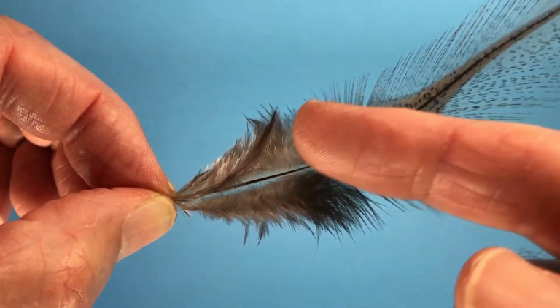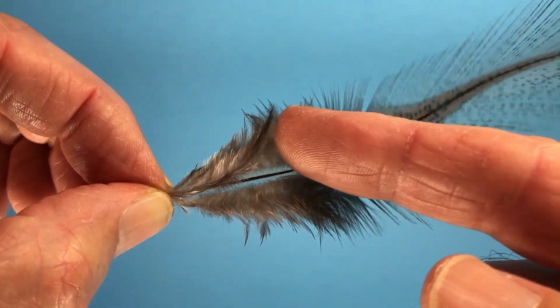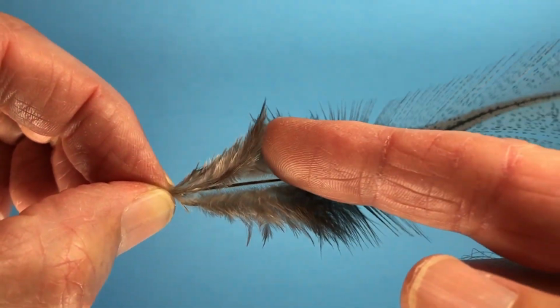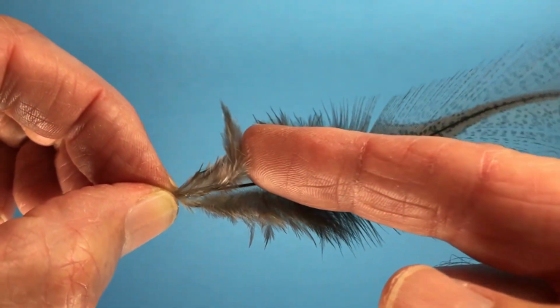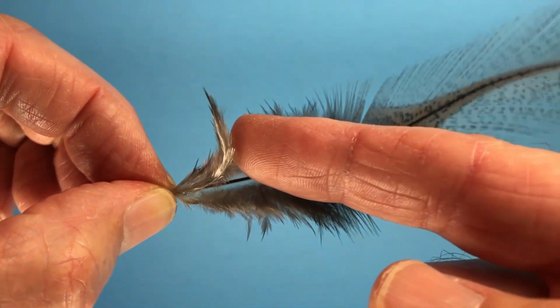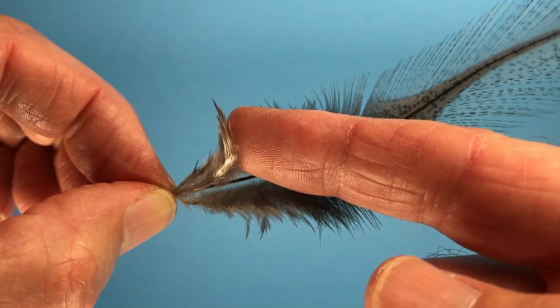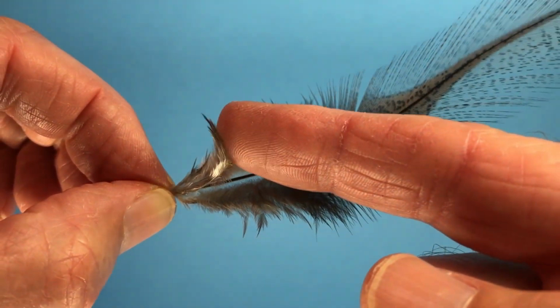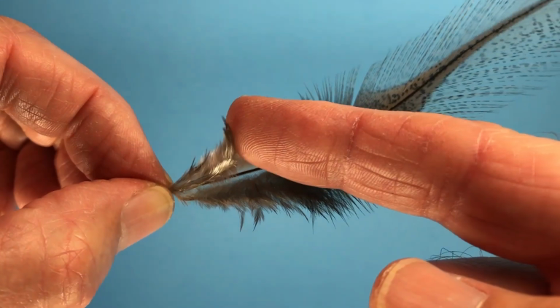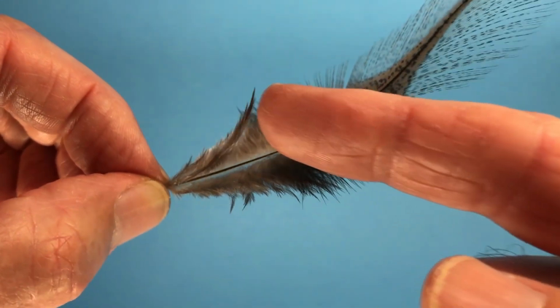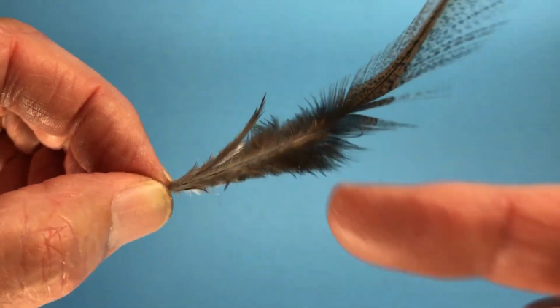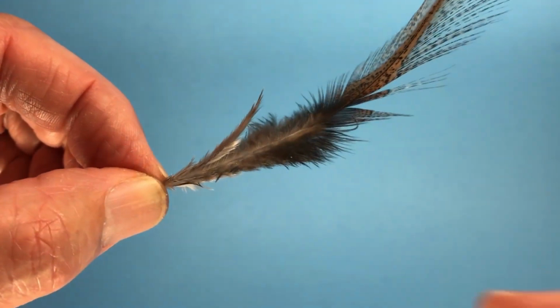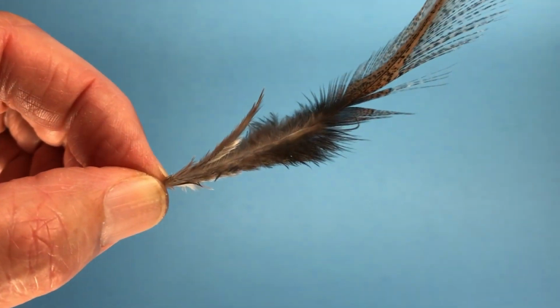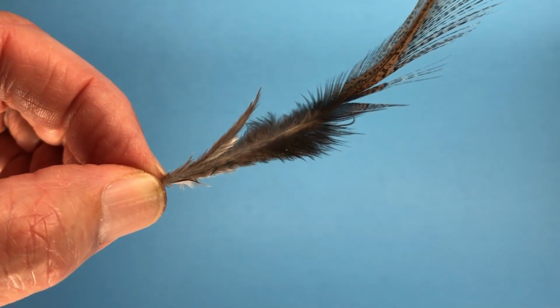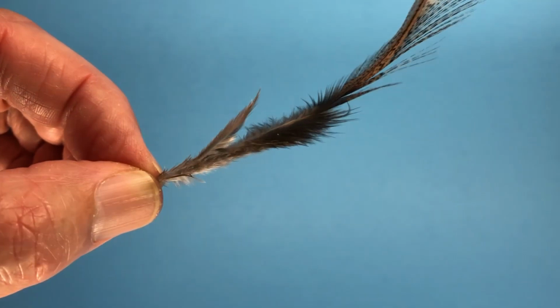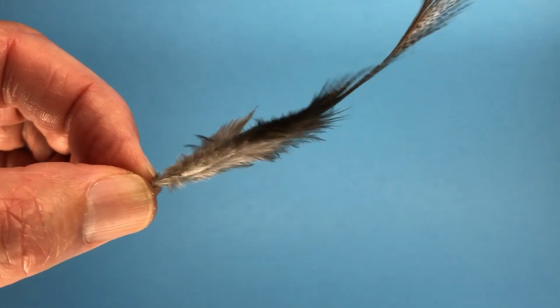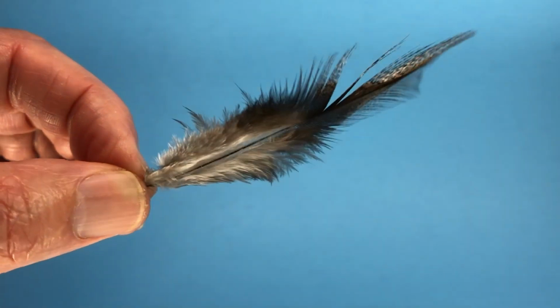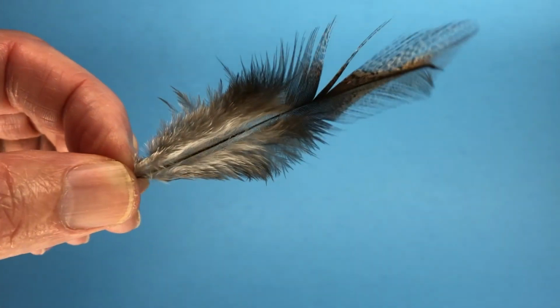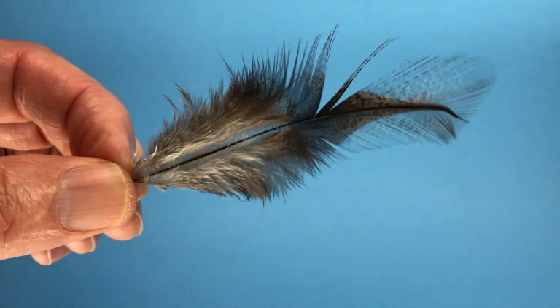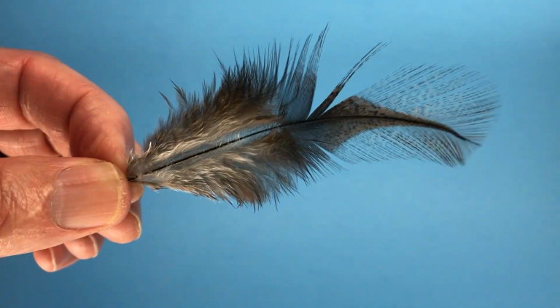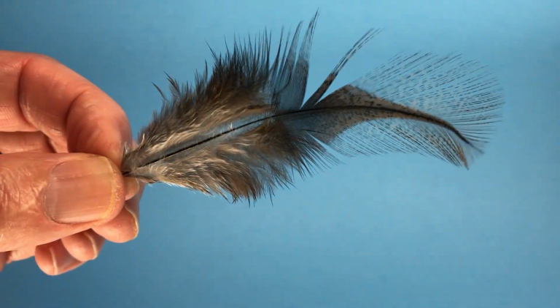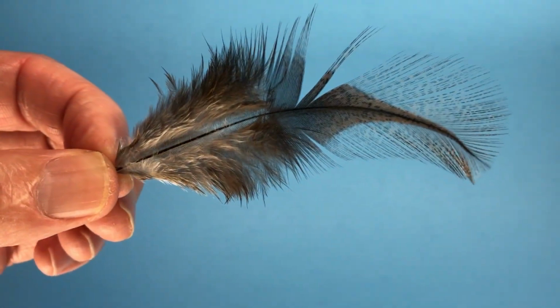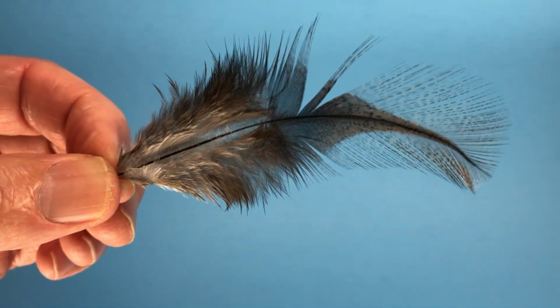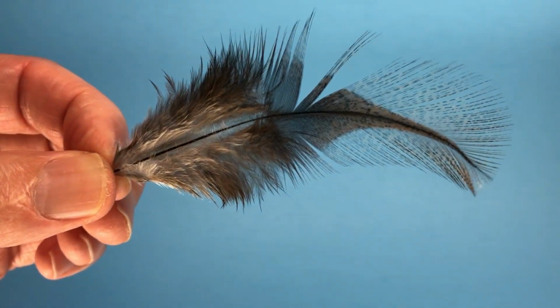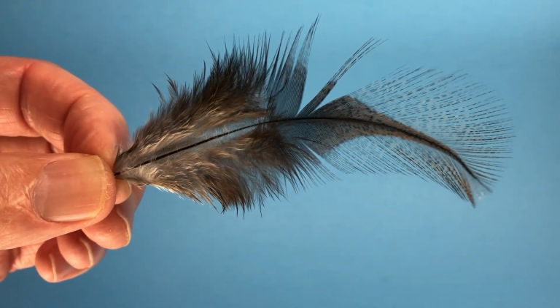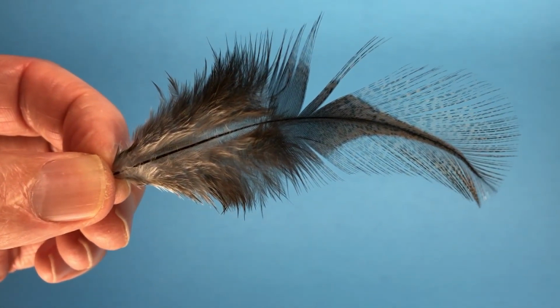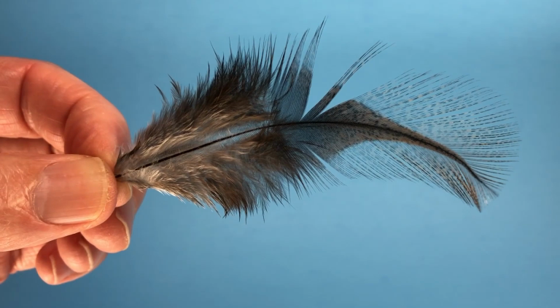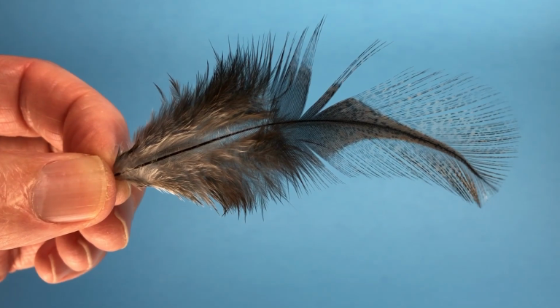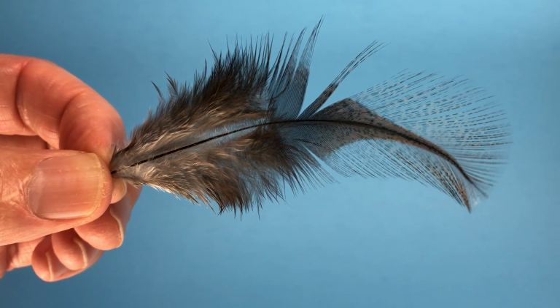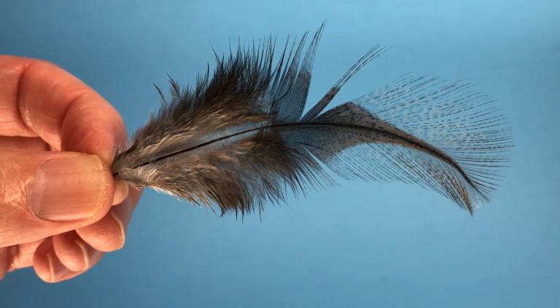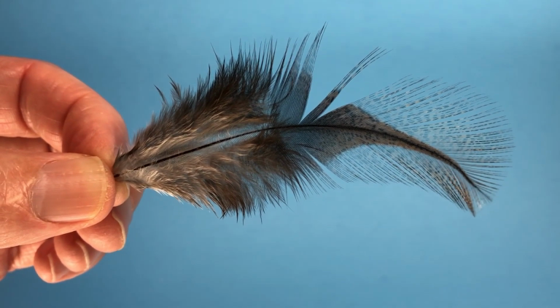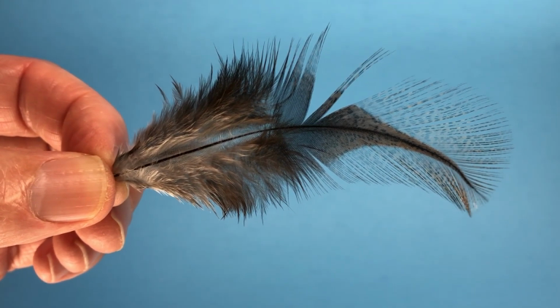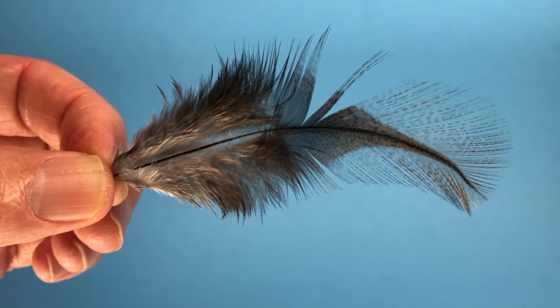On the back of this feather, we have a little after shaft or after feather that's useful. For instance, Jack Gartside had a pattern he tied called the Sparrow that he used it in, winding it on as a collar.